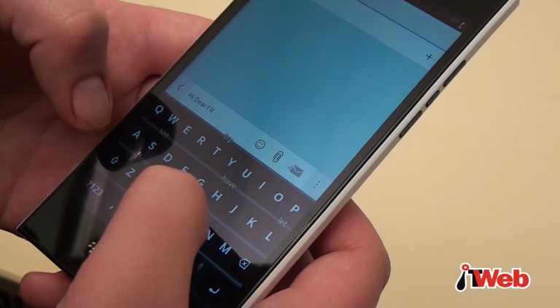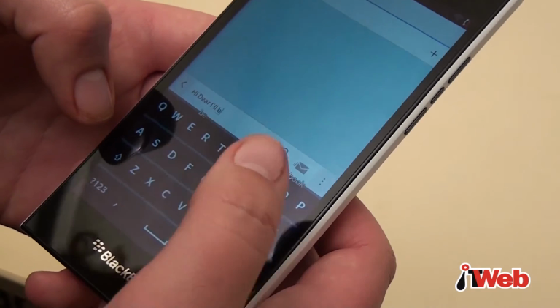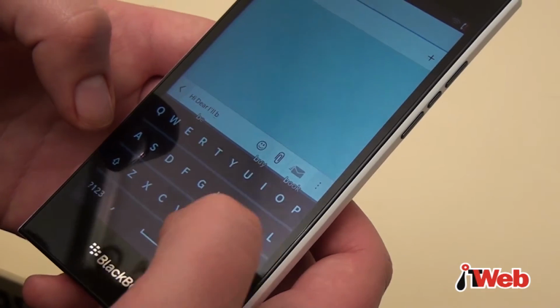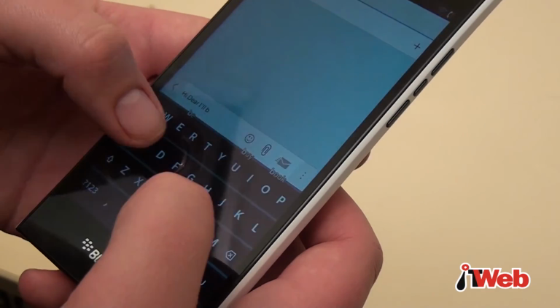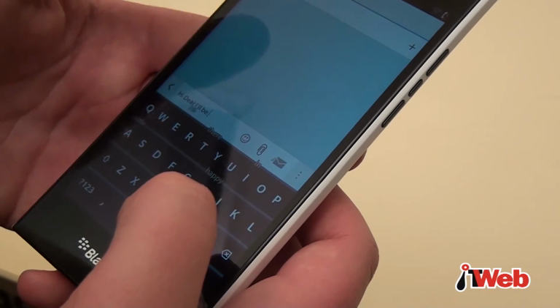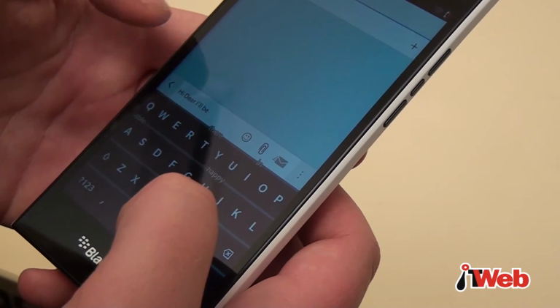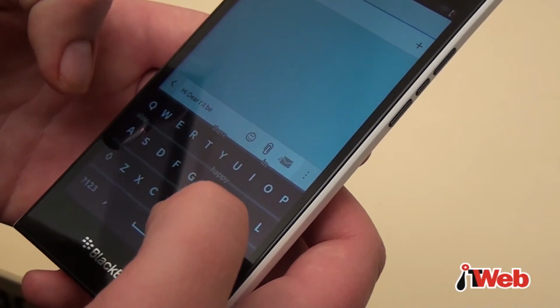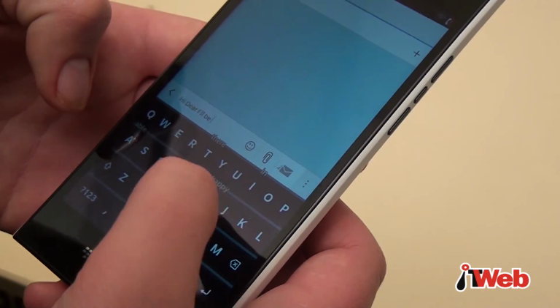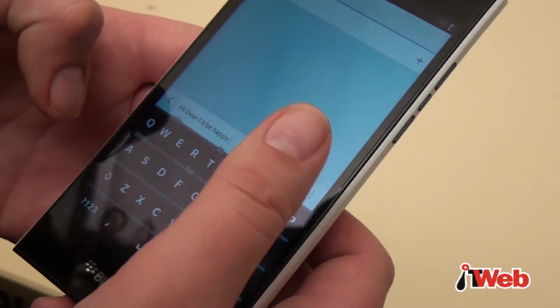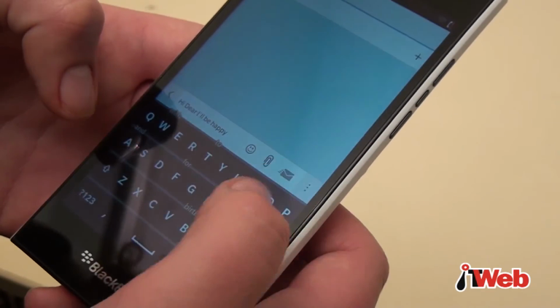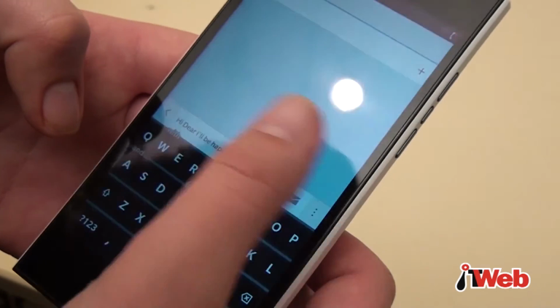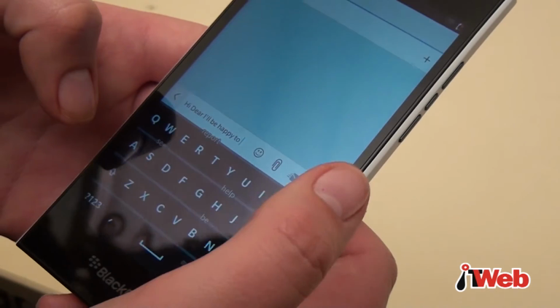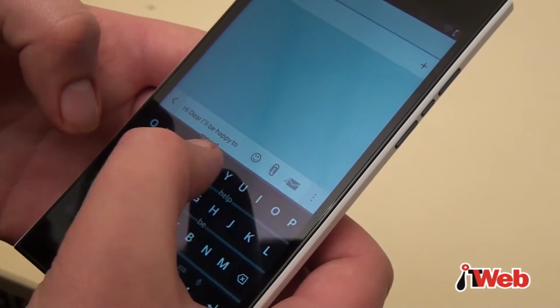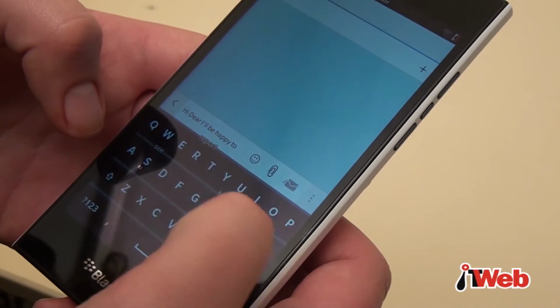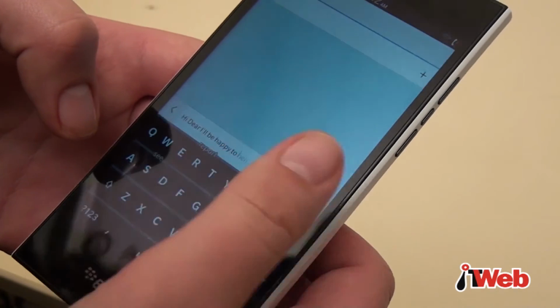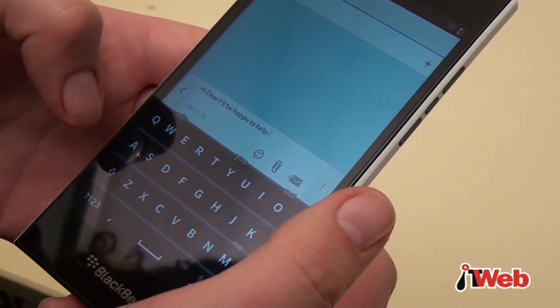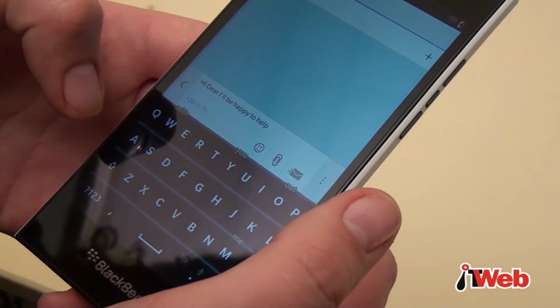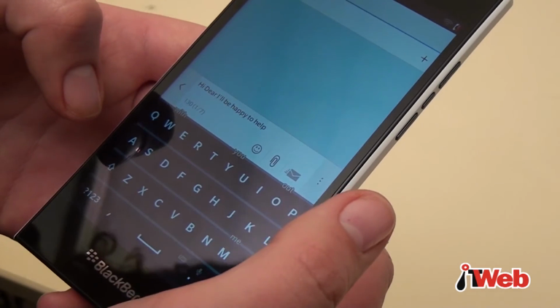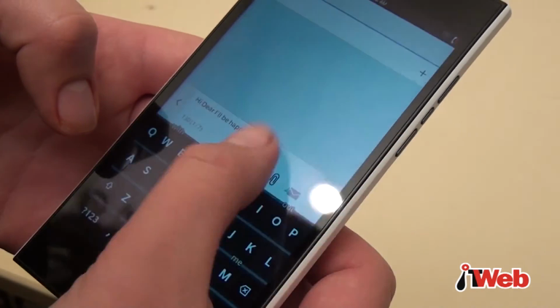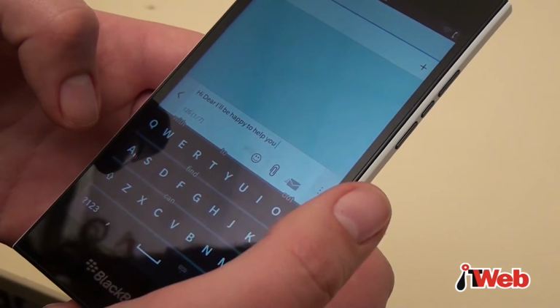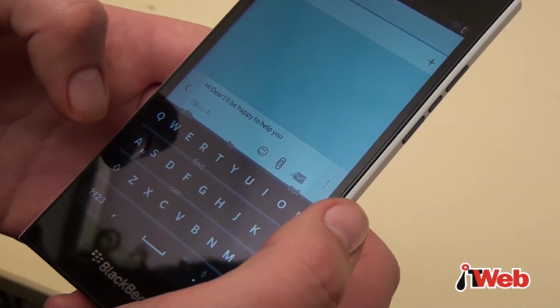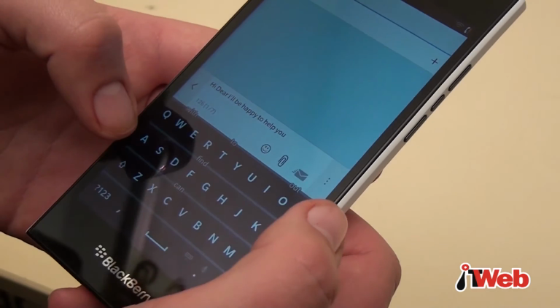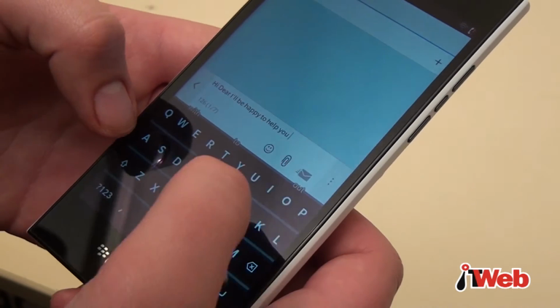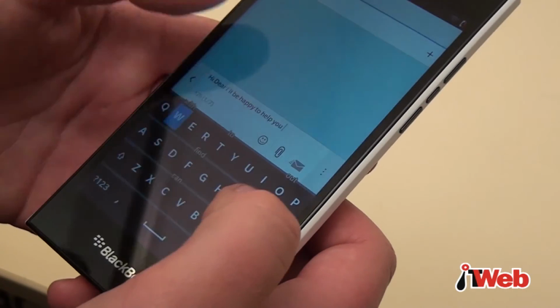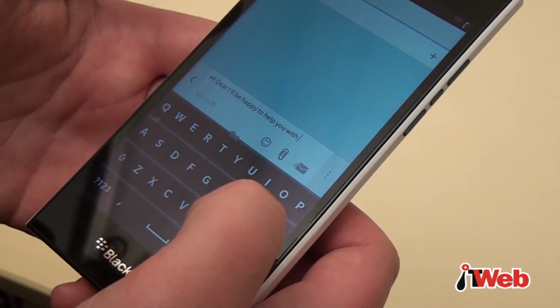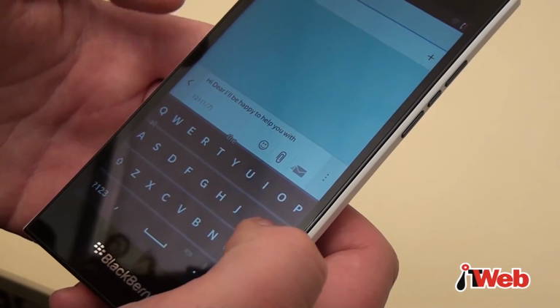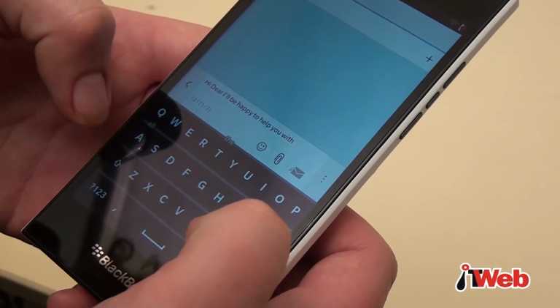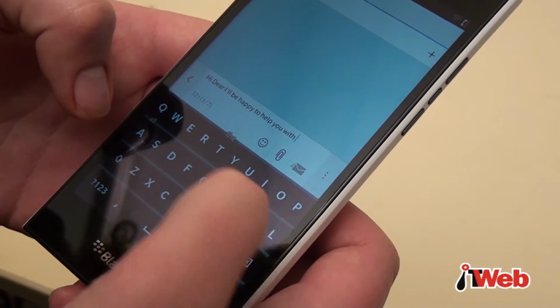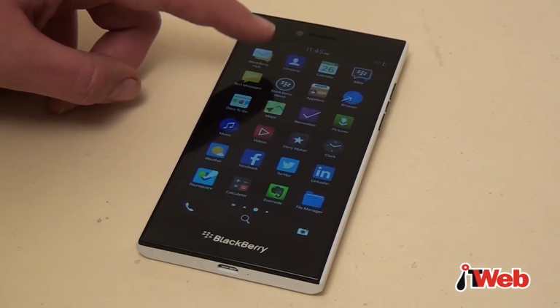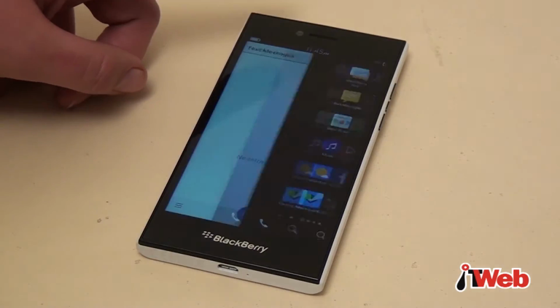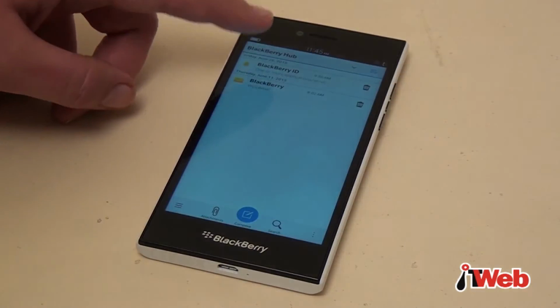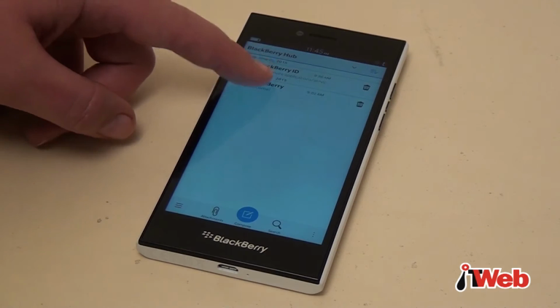While typing, suggestions of words are given within the keyboard and users can swipe words into the message. This provides a different type of typing experience that takes some getting used to. The Leap does not offer support for any other keyboards.